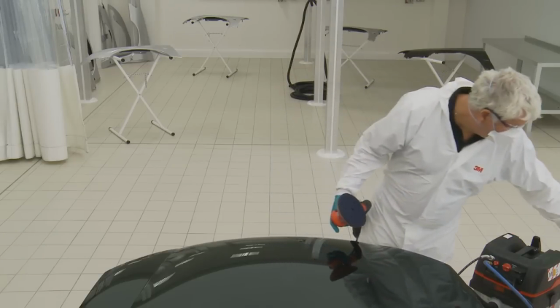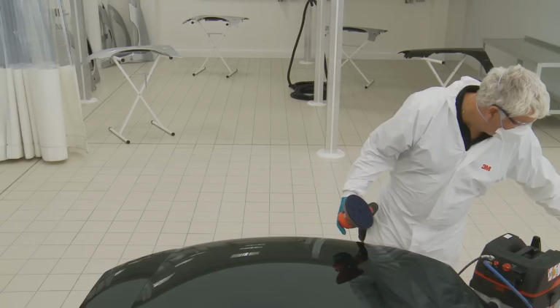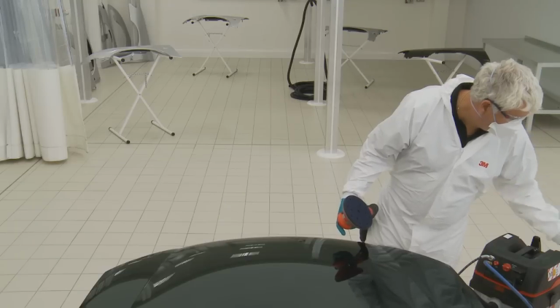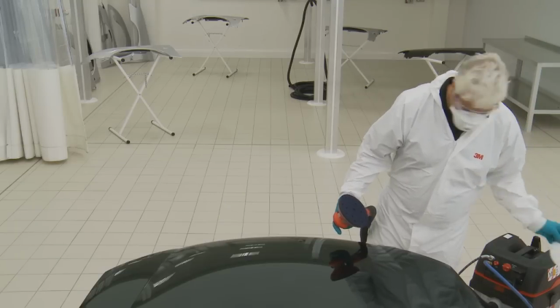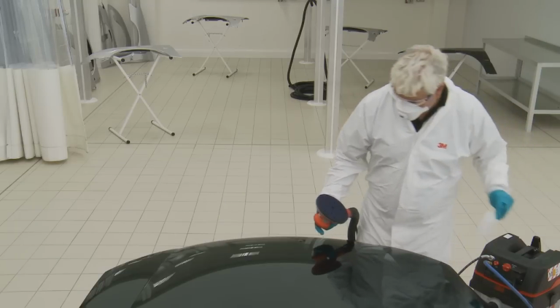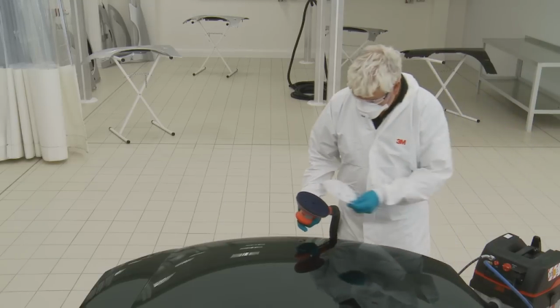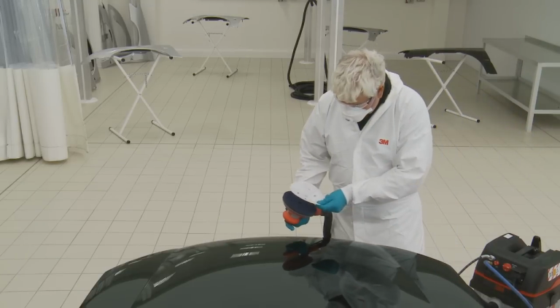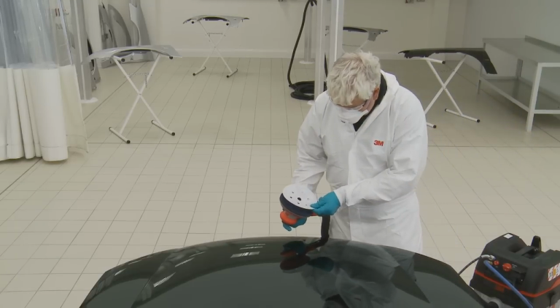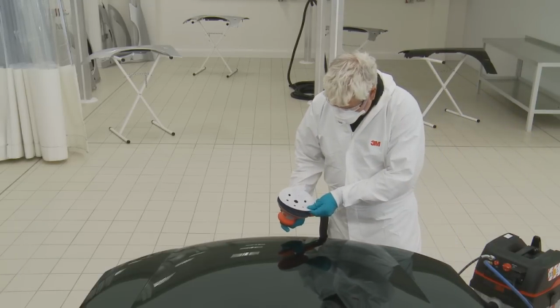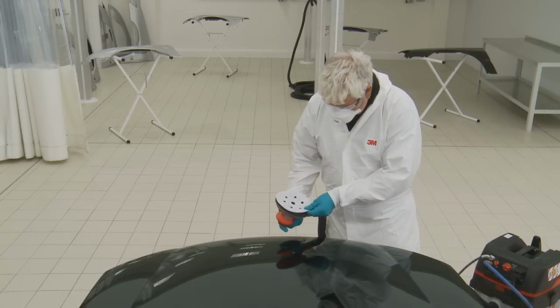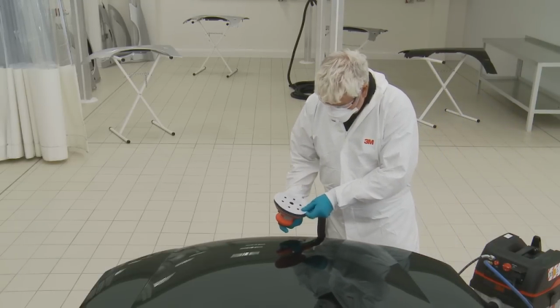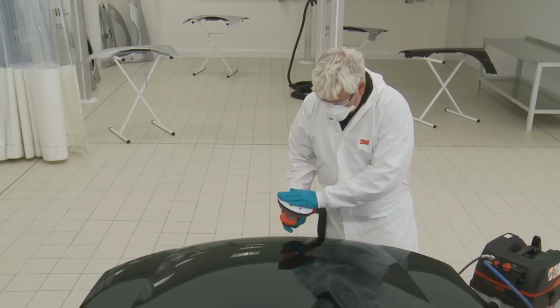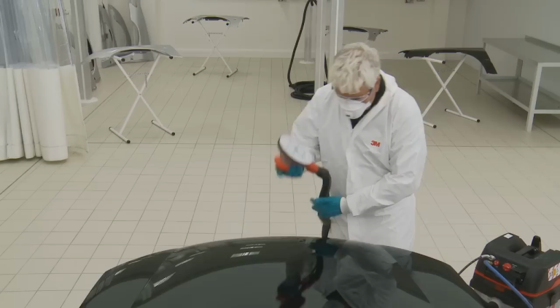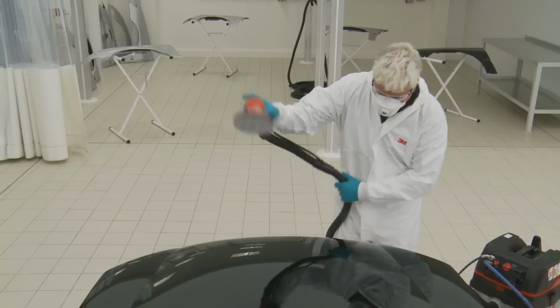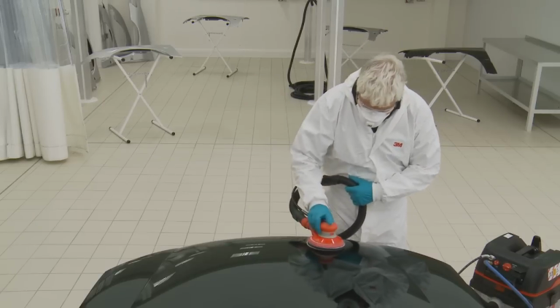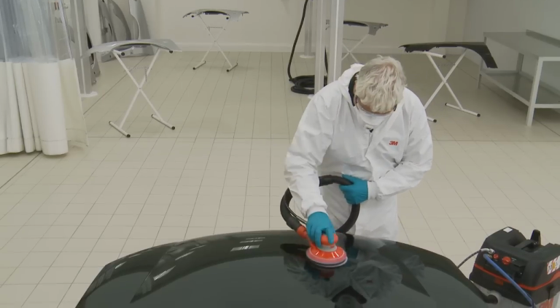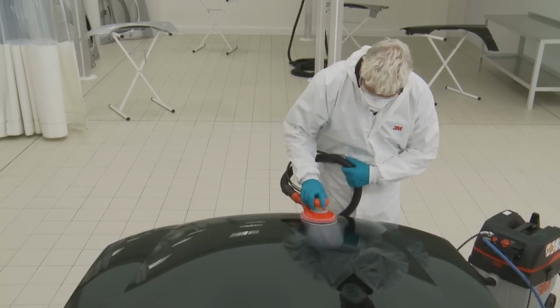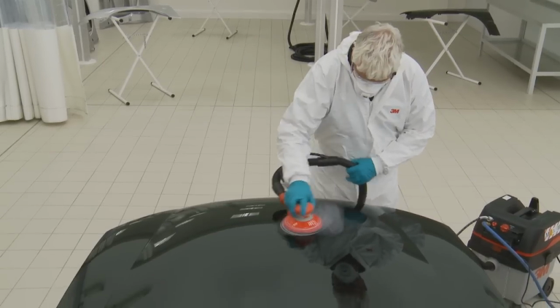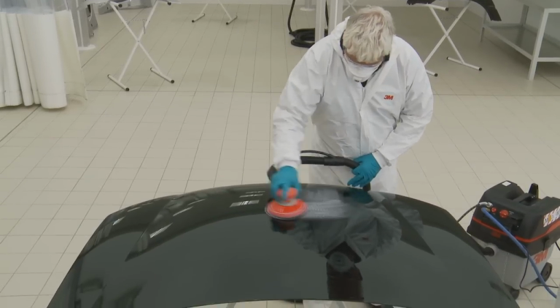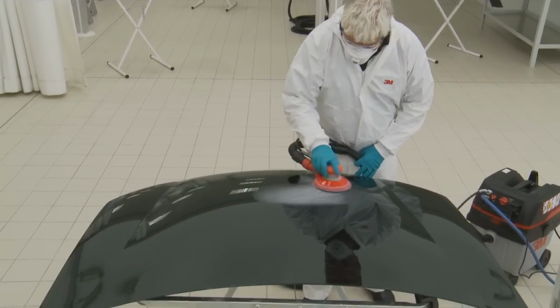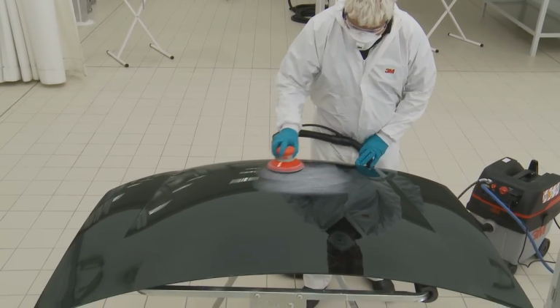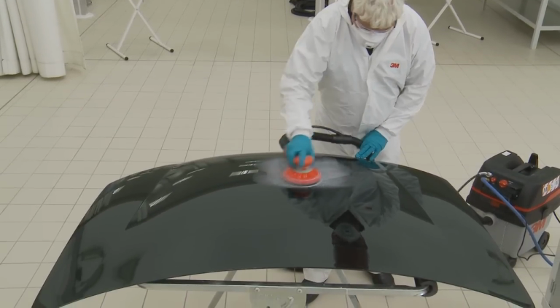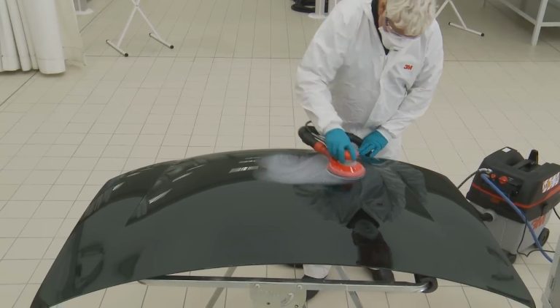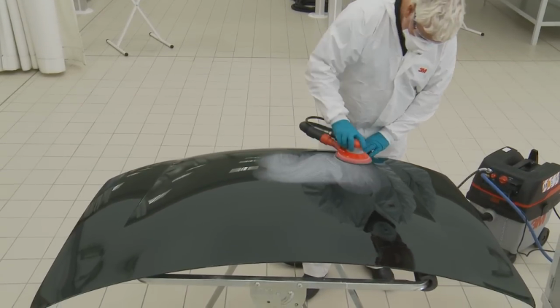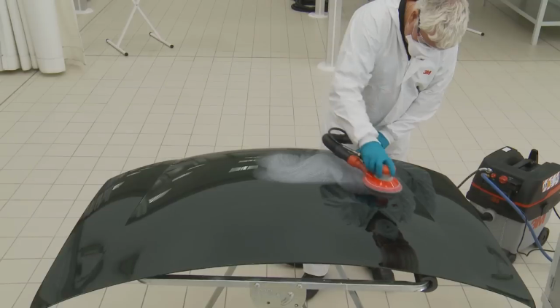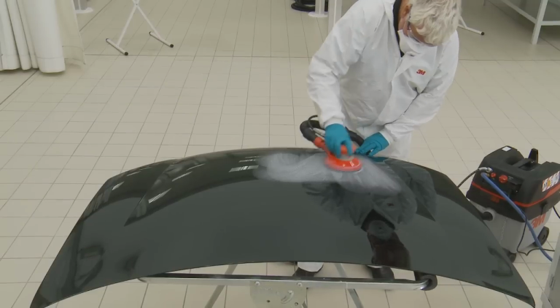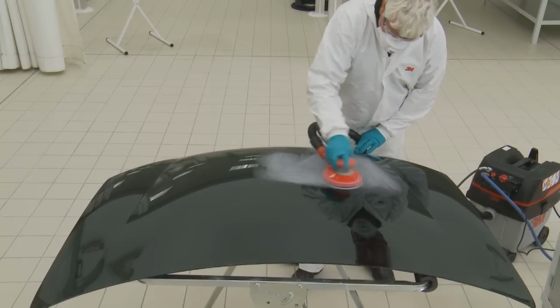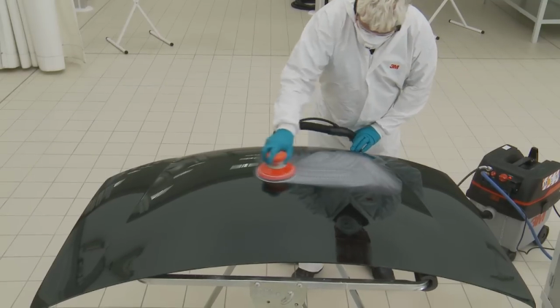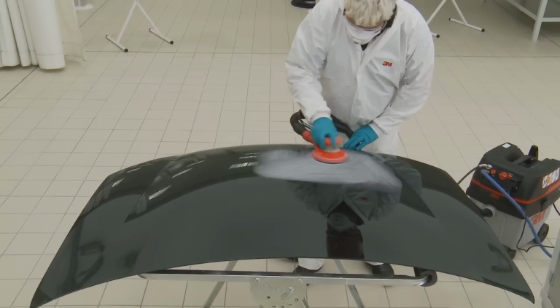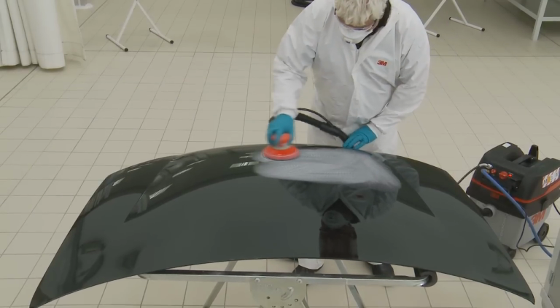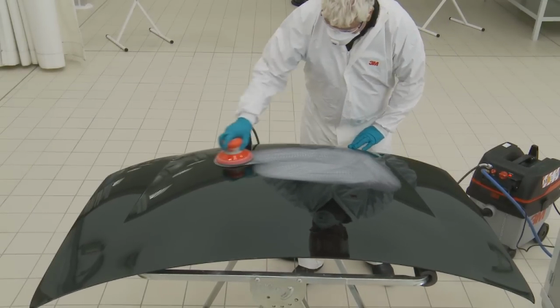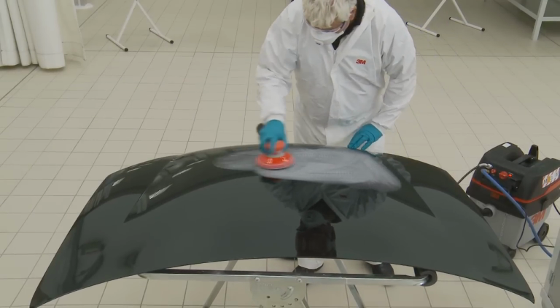We will show the paint rectification process on a freshly painted dark panel. A black bonnet with dust nibs has been selected. Dark colours are notoriously the hardest colour to achieve a flawless glossy finish.